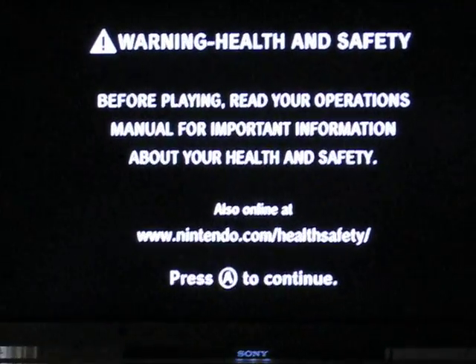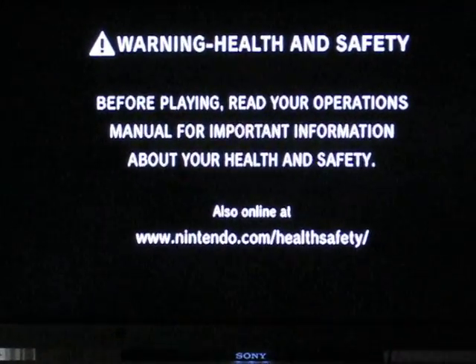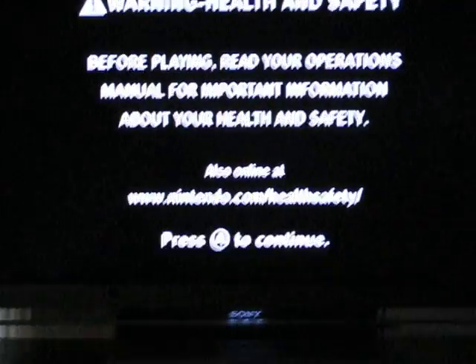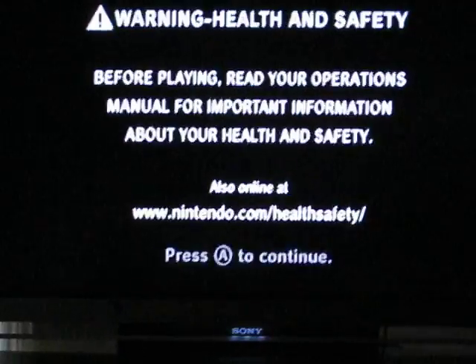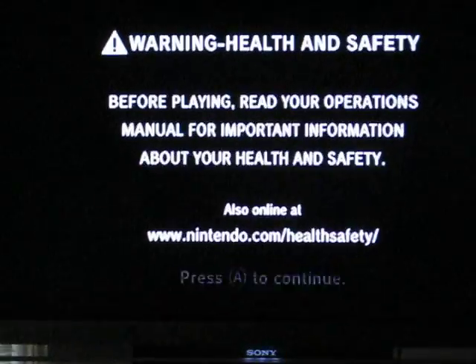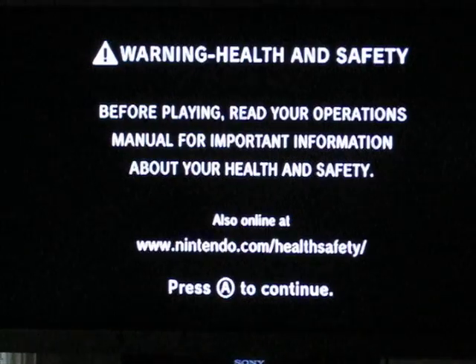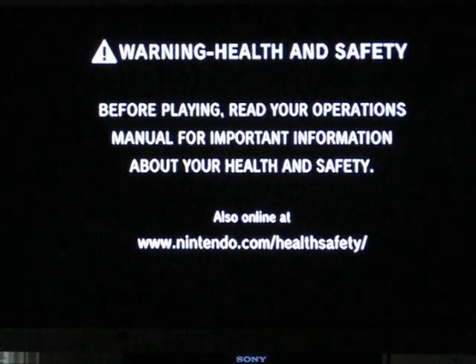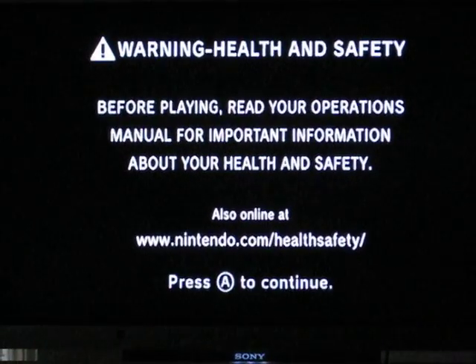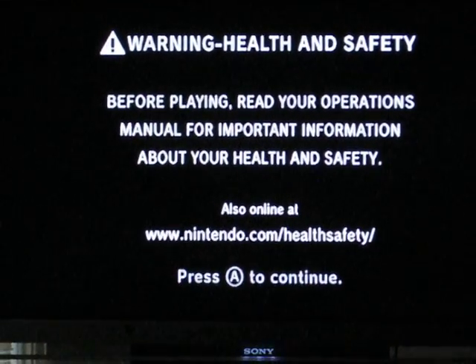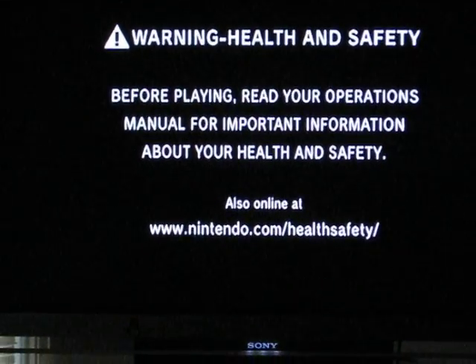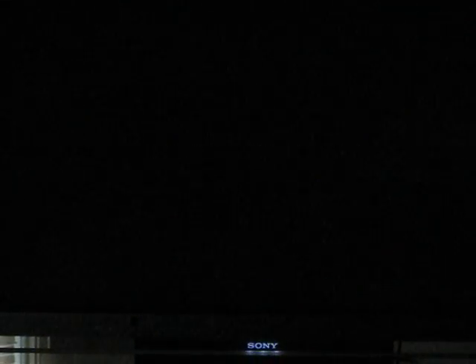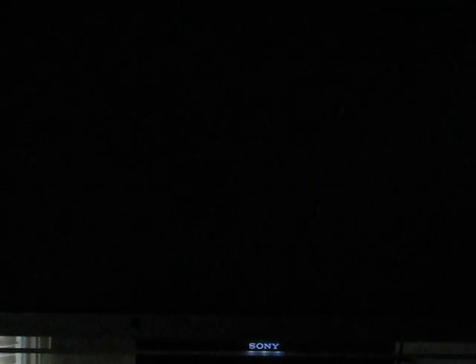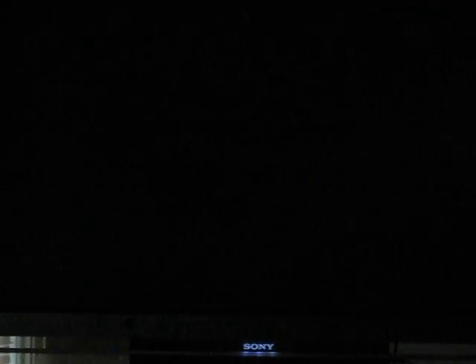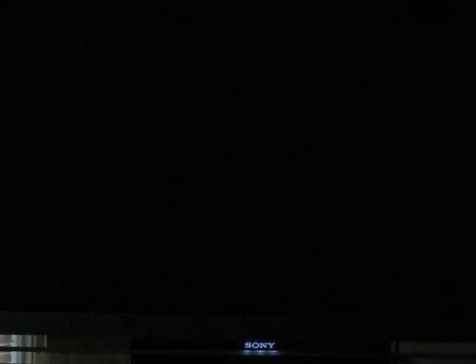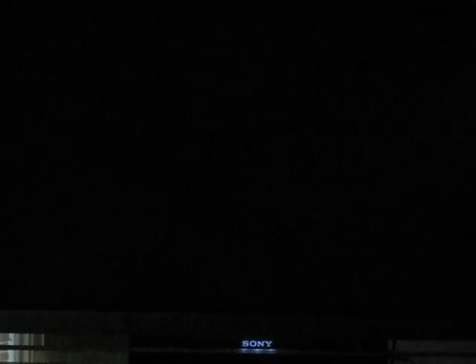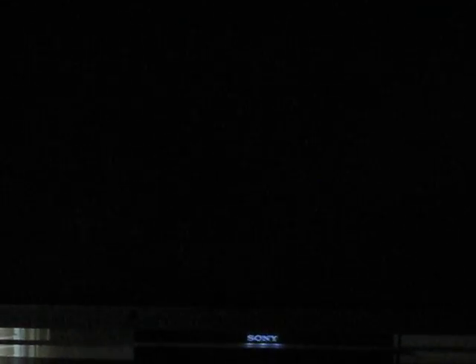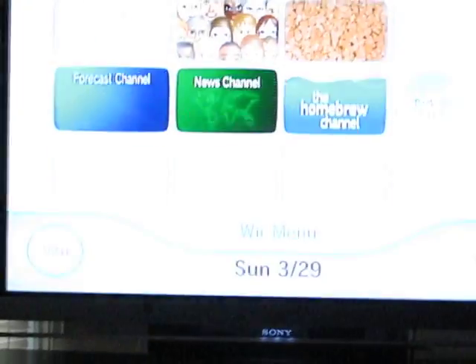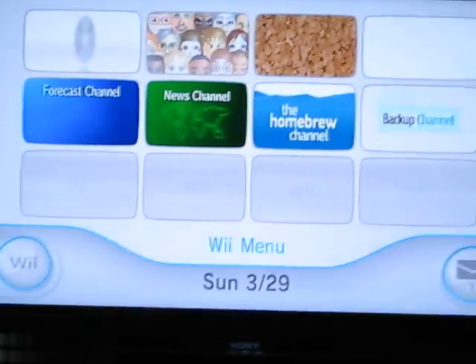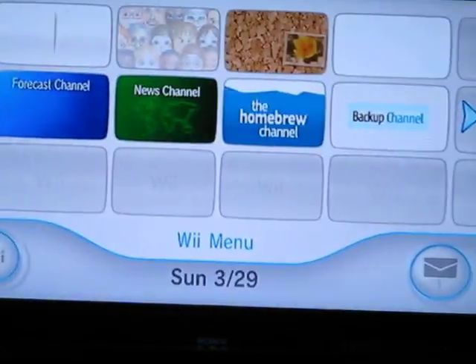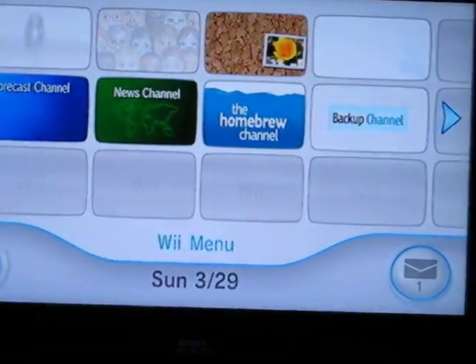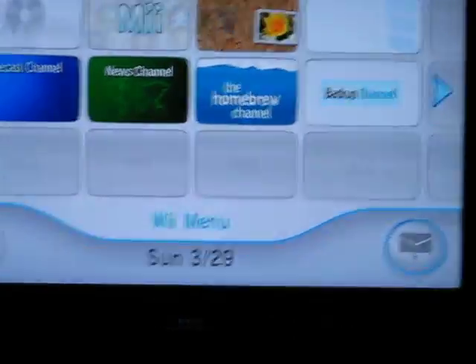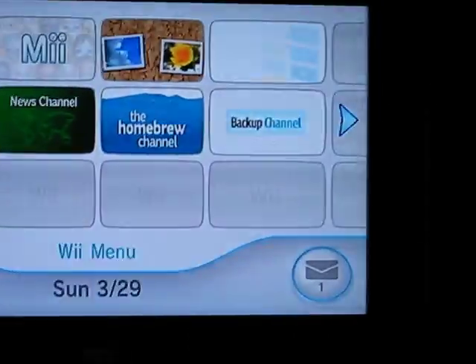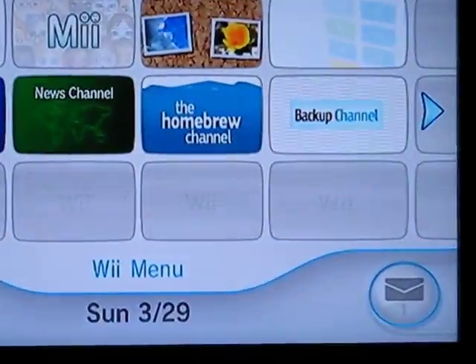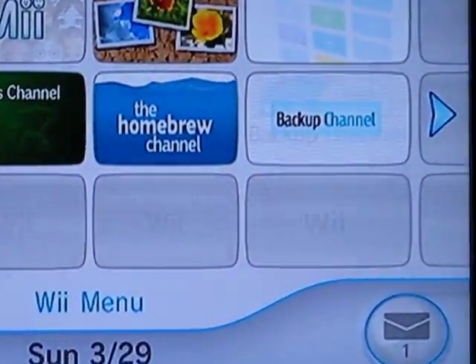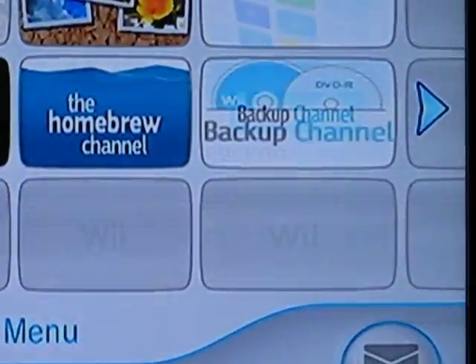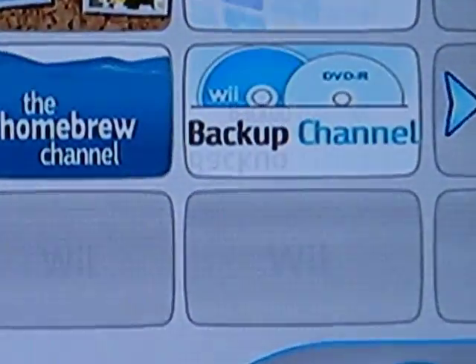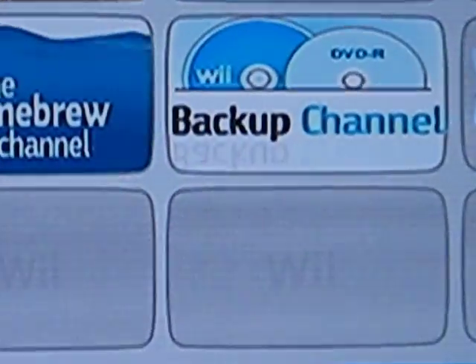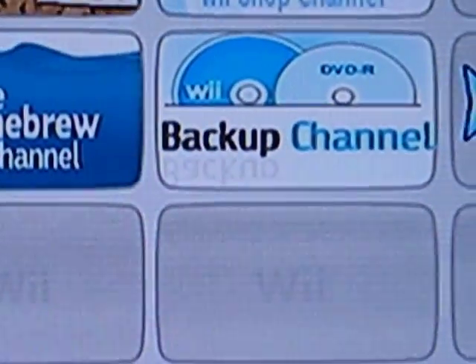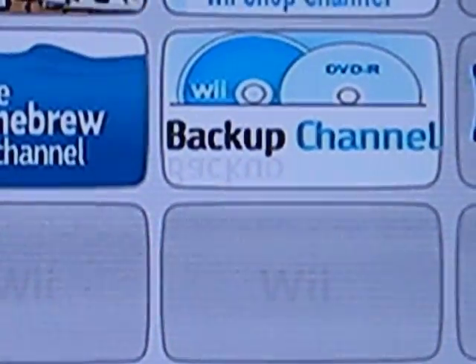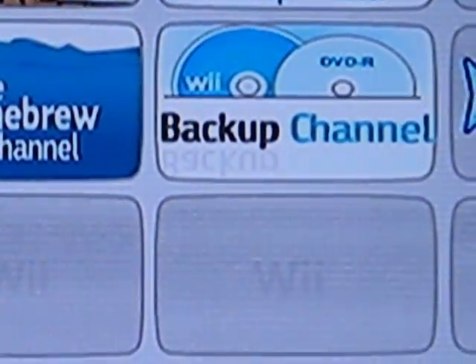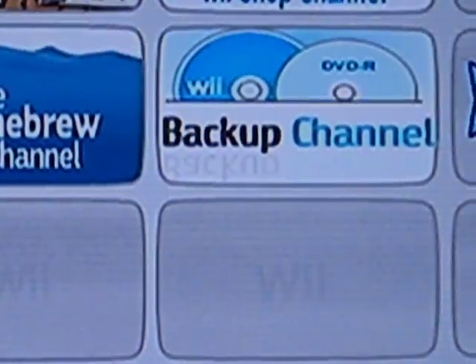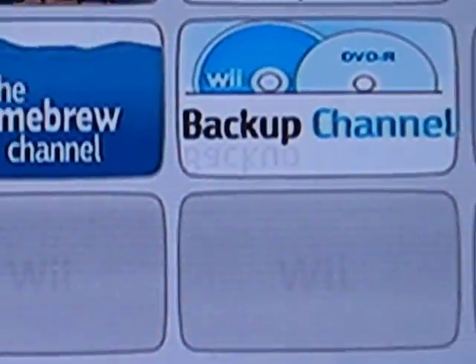Now, once you've done all those things that I've told you to do, press A to get your weed going. You will see — backup channel.